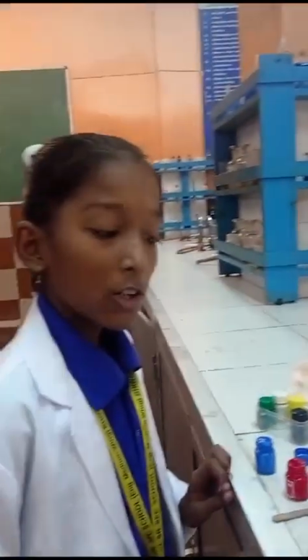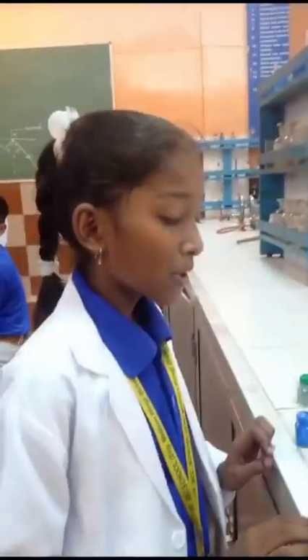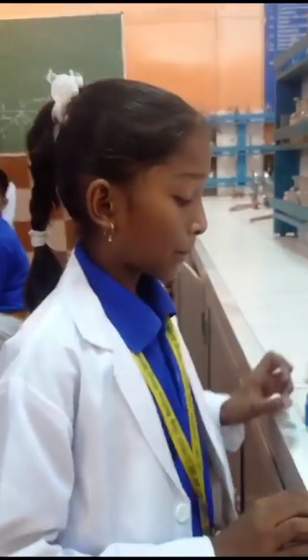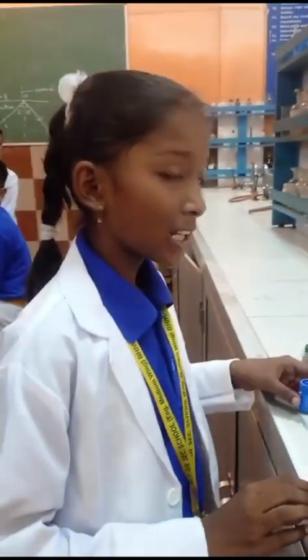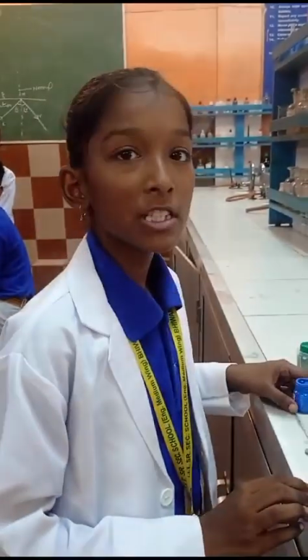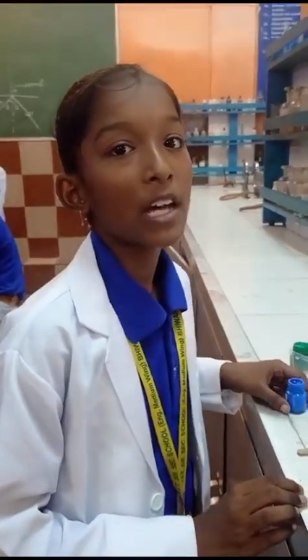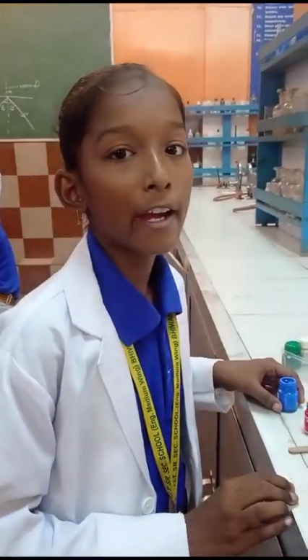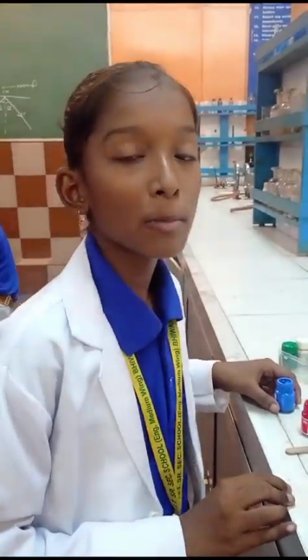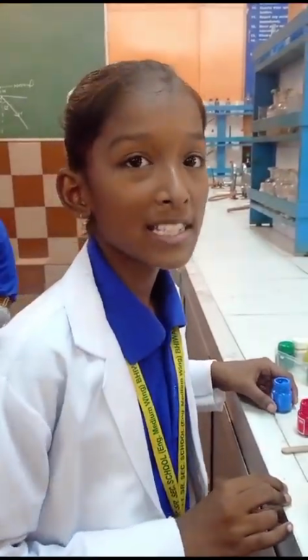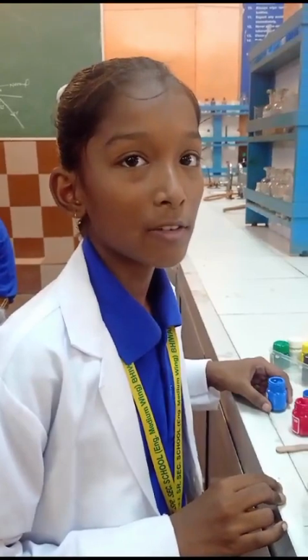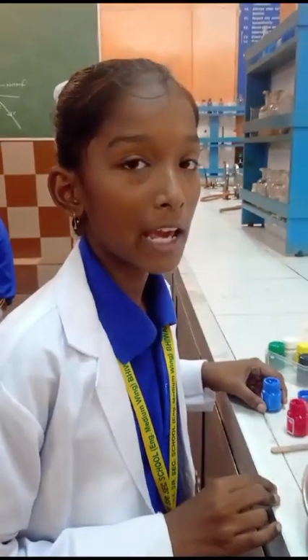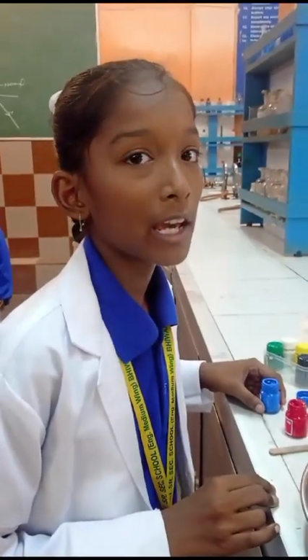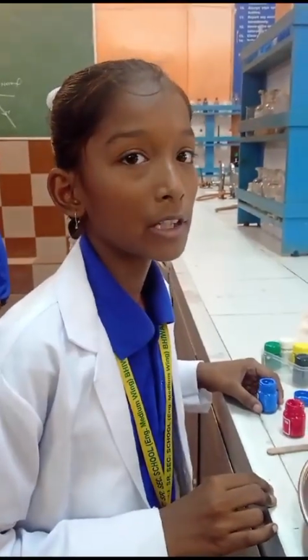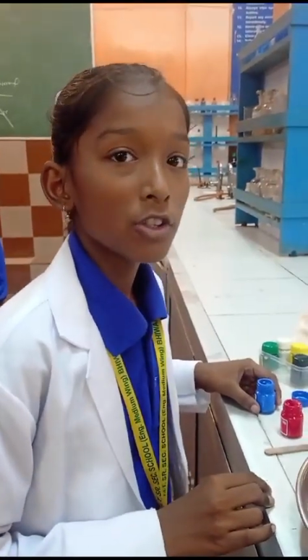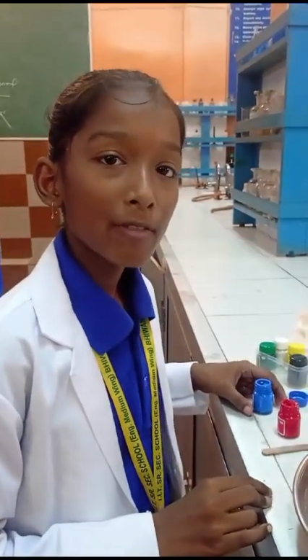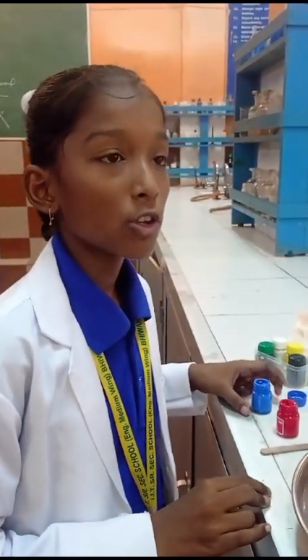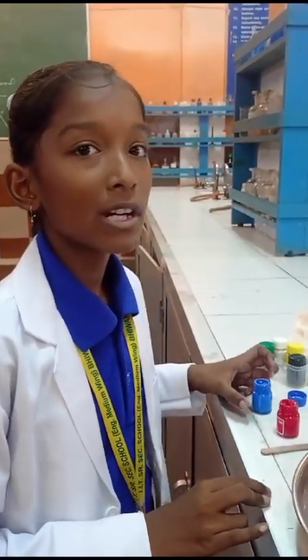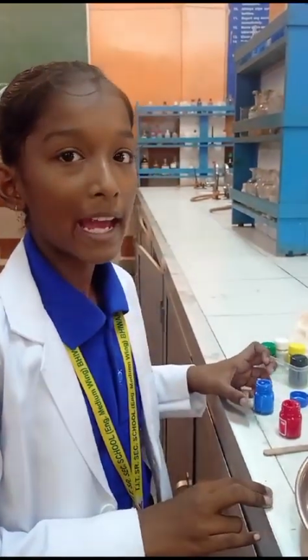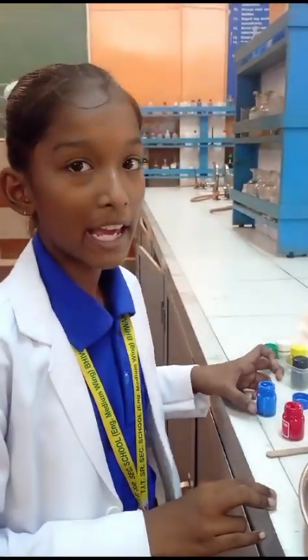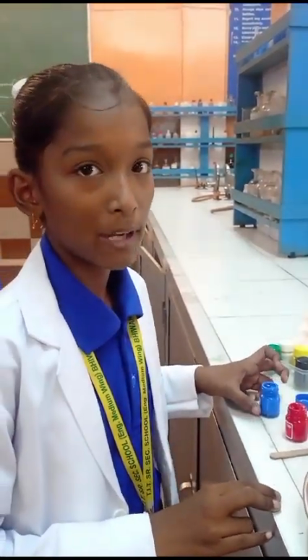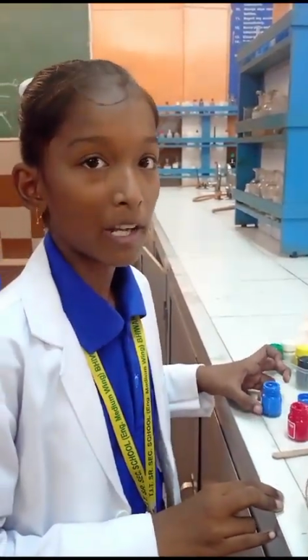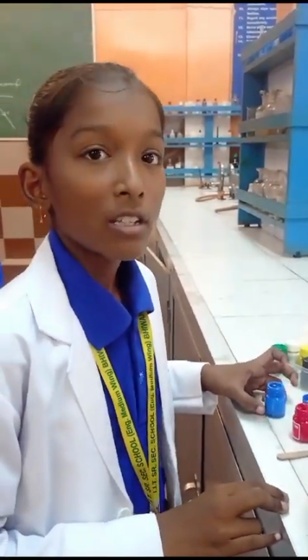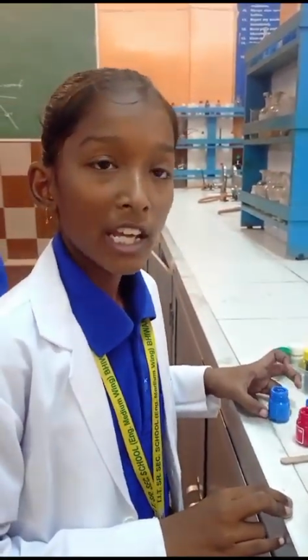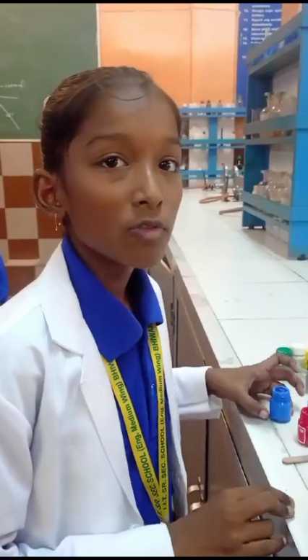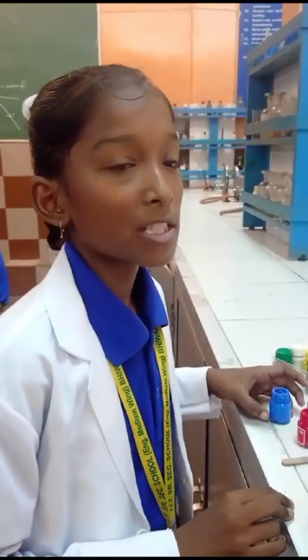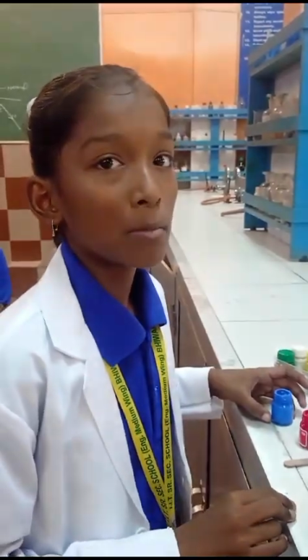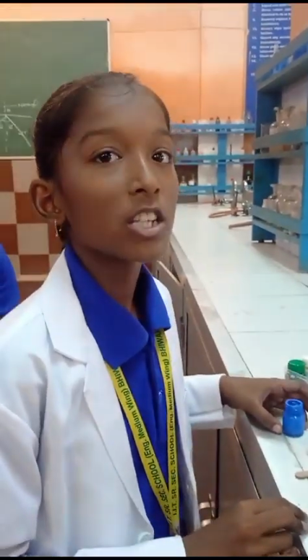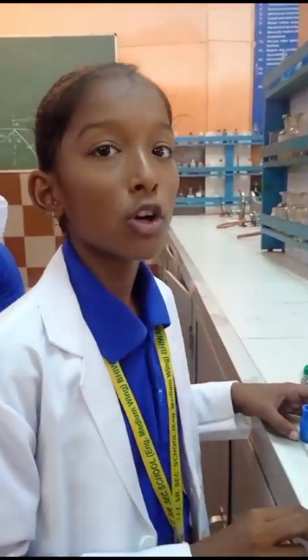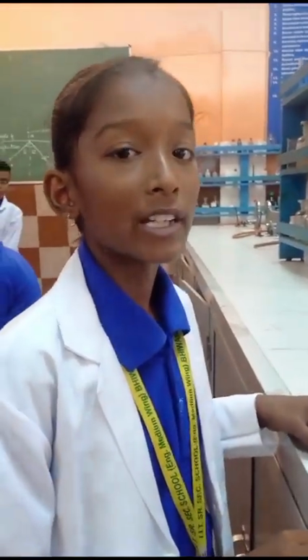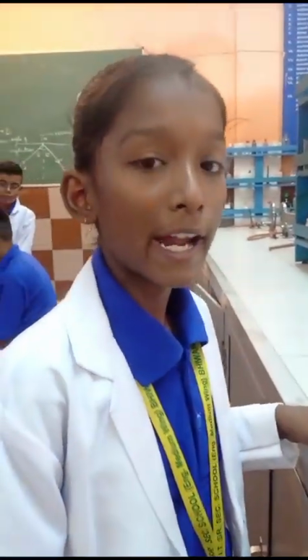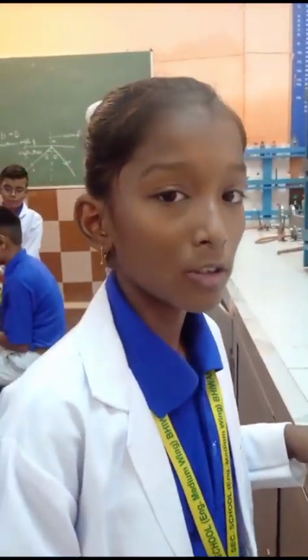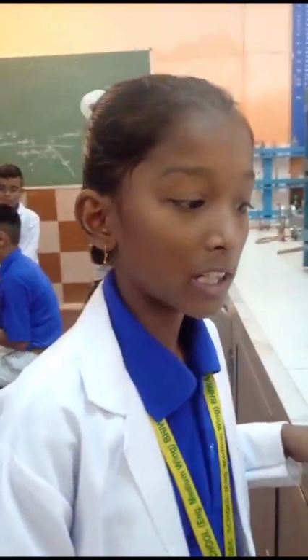Good morning. My name is Agripta. I am from class 7th hour. Today I will show you a science experiment. The name of the experiment is hot water and cold water.